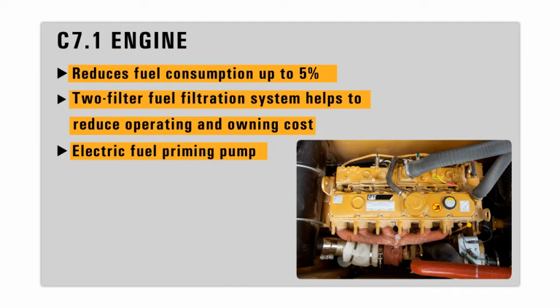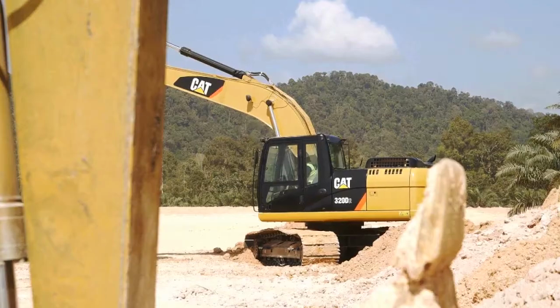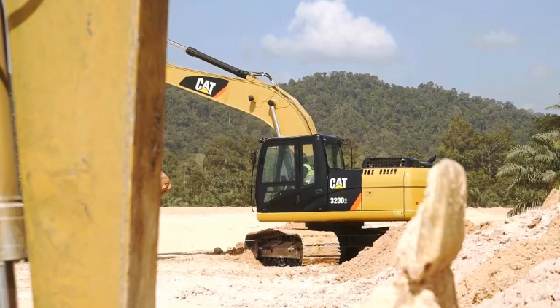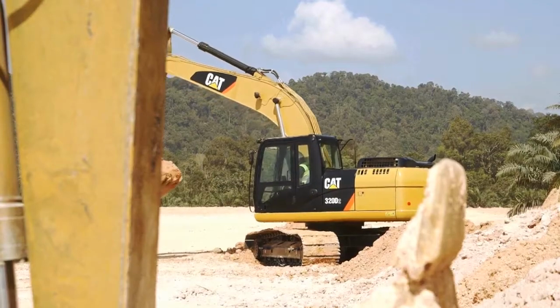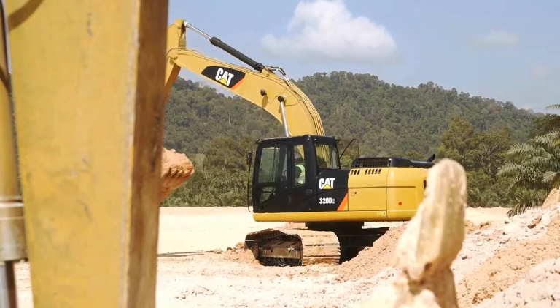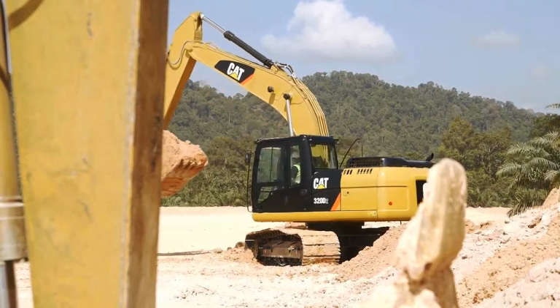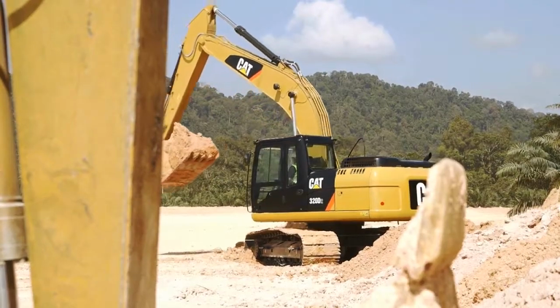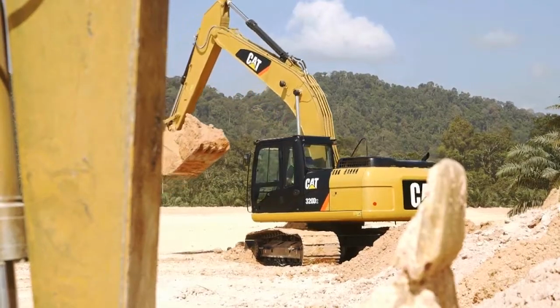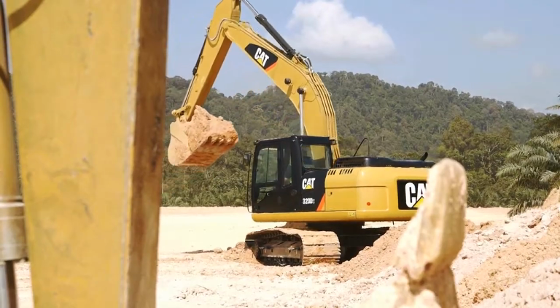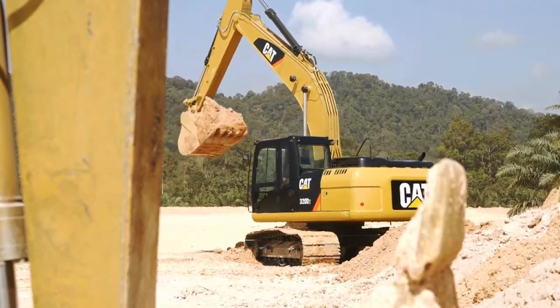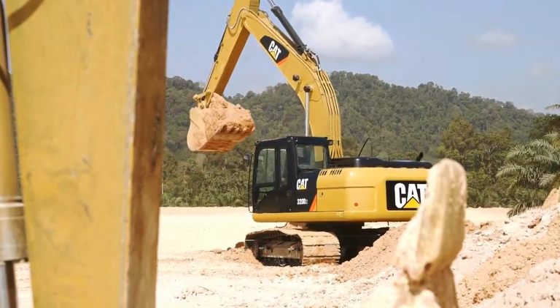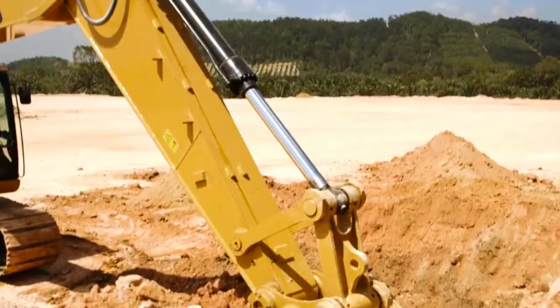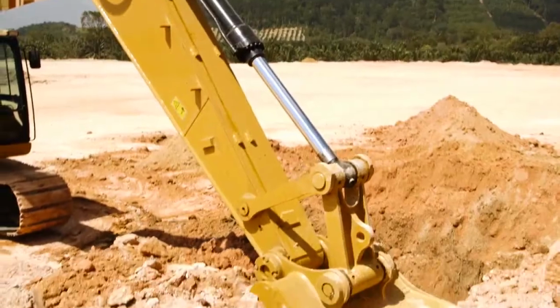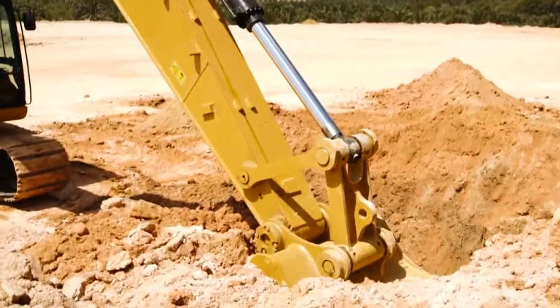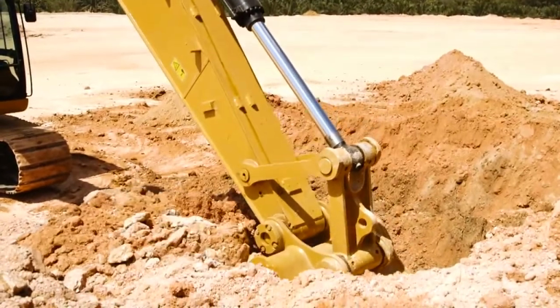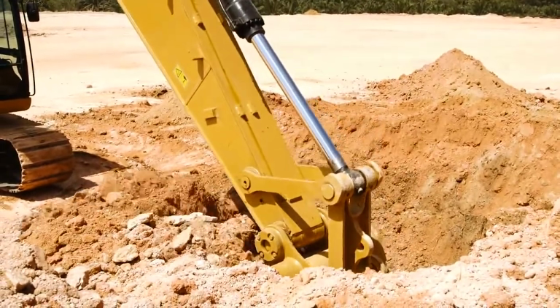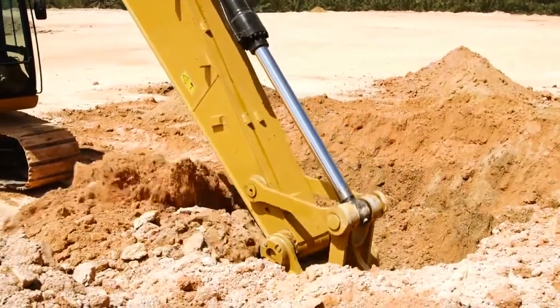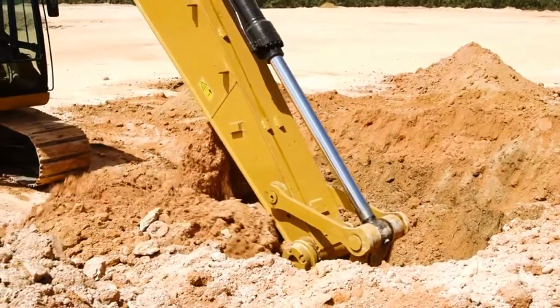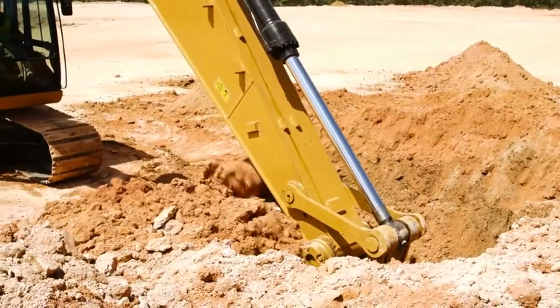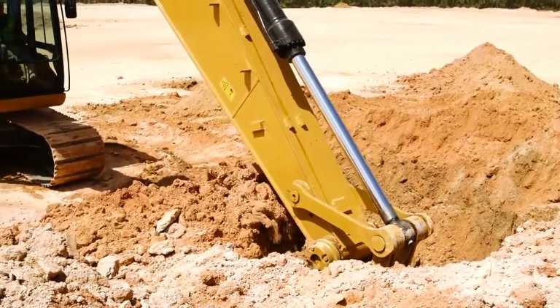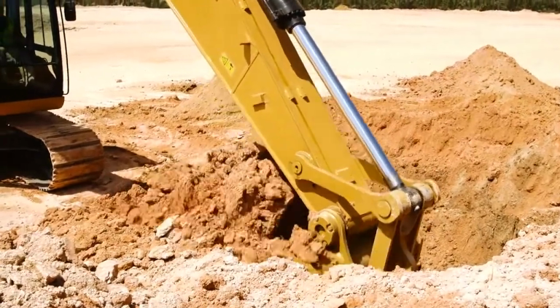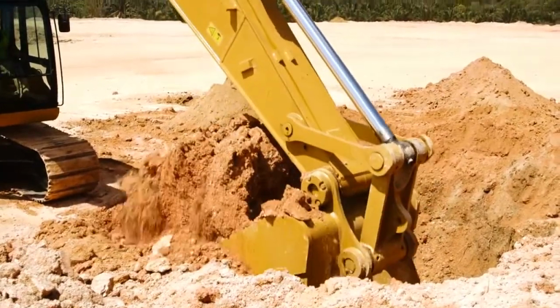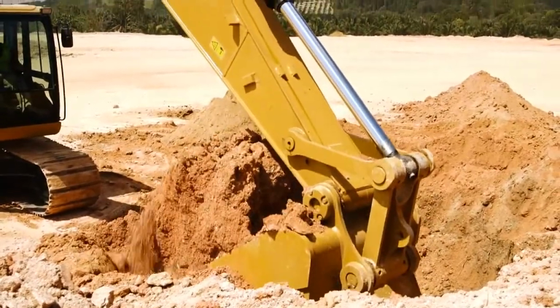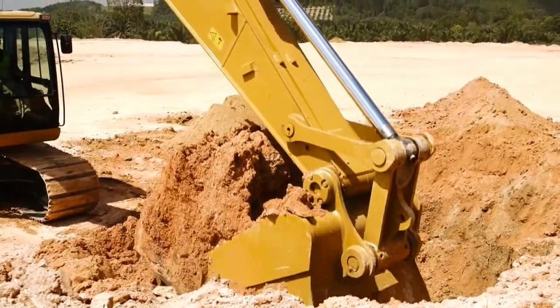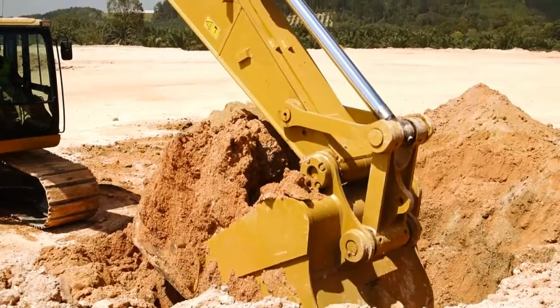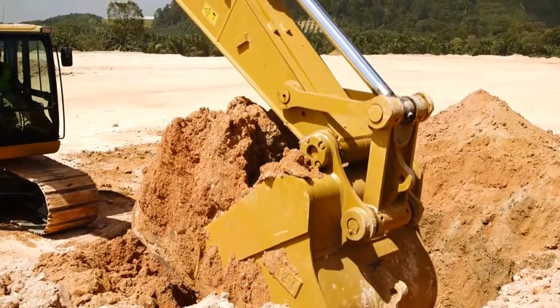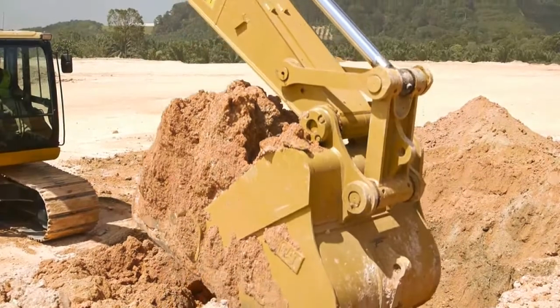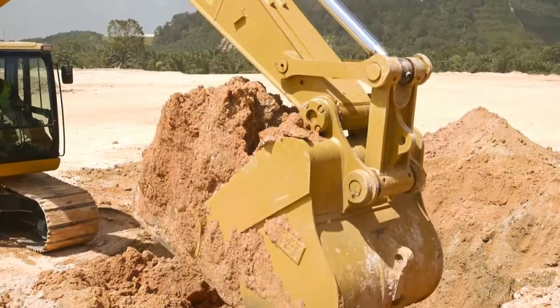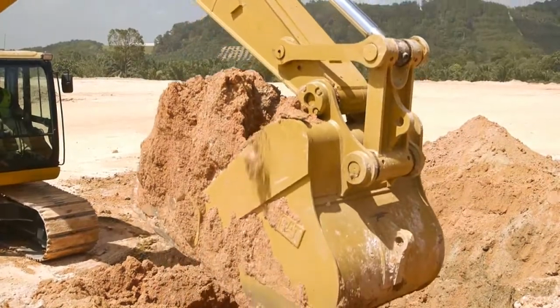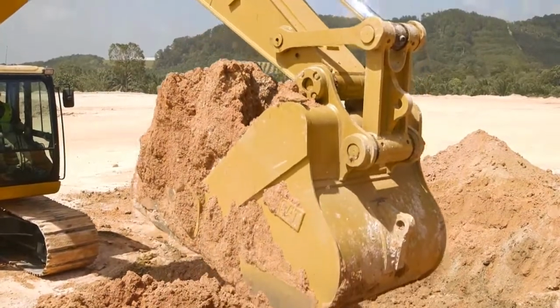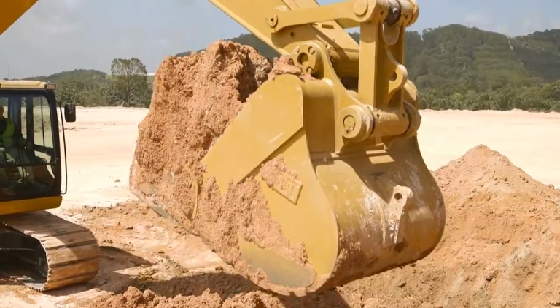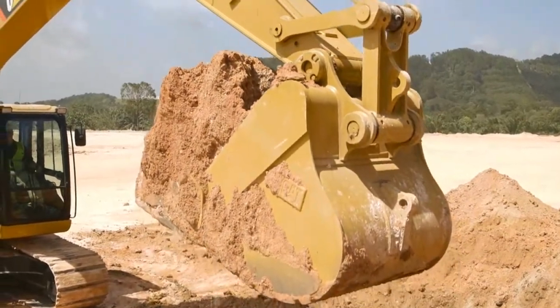The new C7.1 engine uses a mechanical fuel system. This low pressure fuel system is better suited in territories where fuel is of lower quality, ensuring a more robust engine with higher reliability.